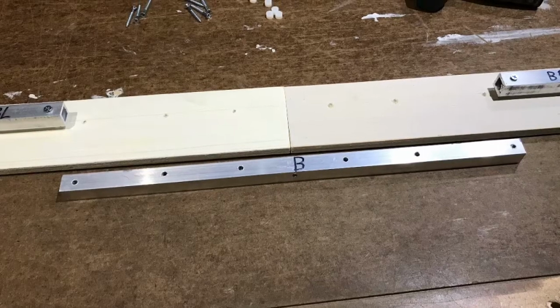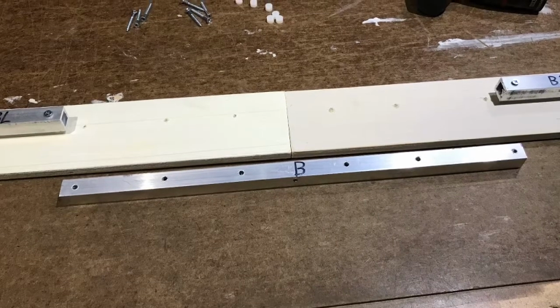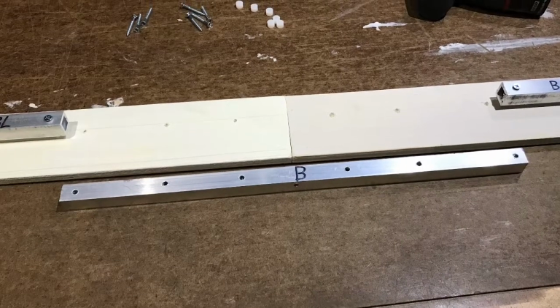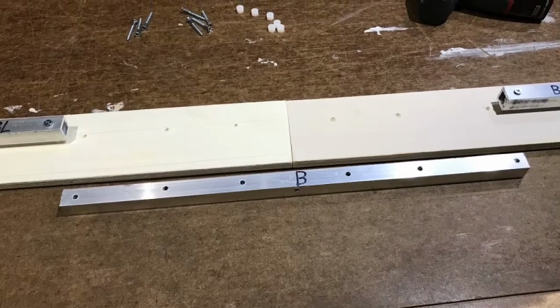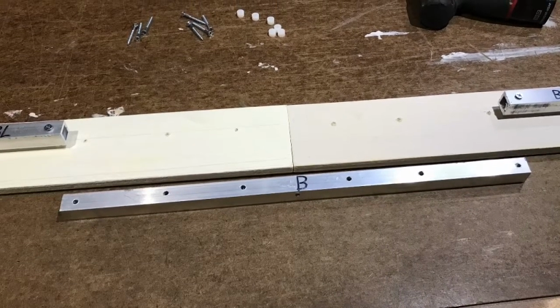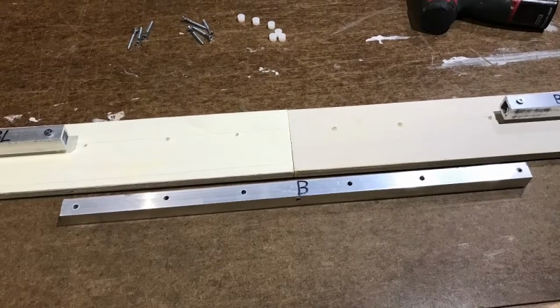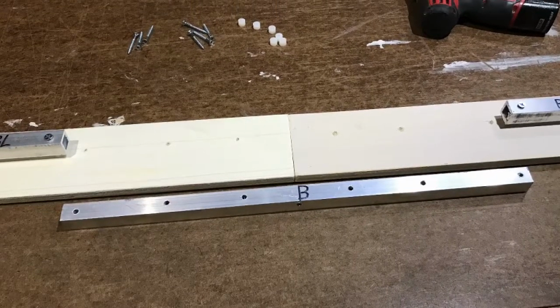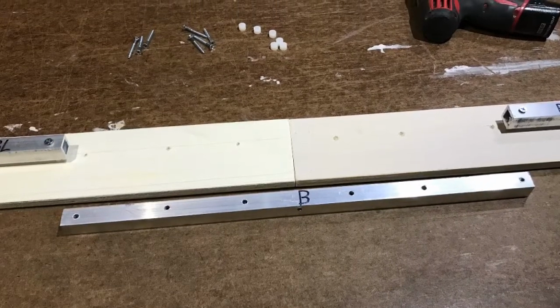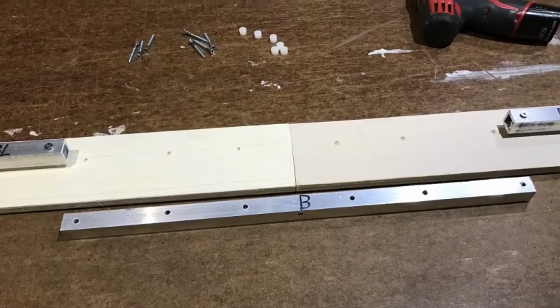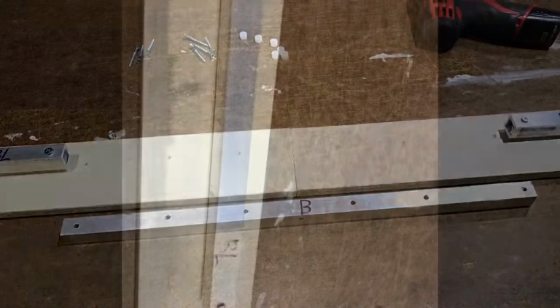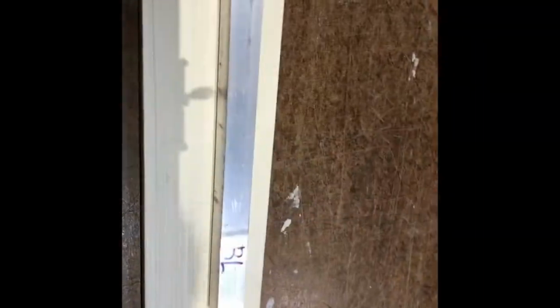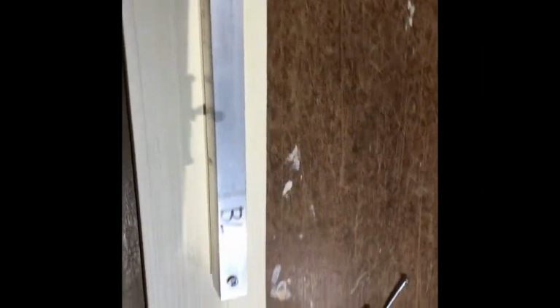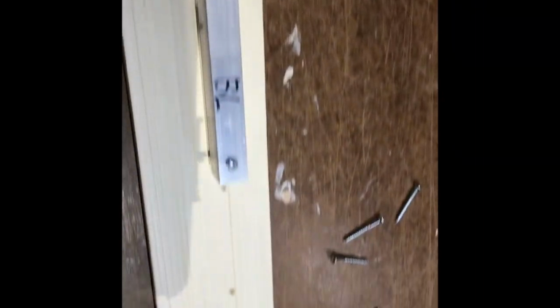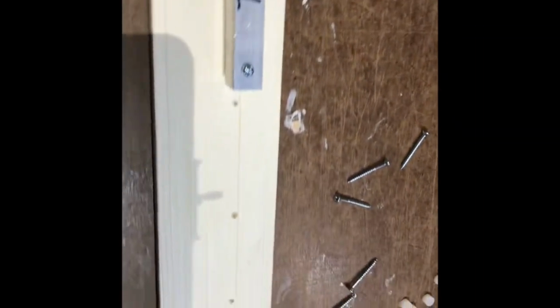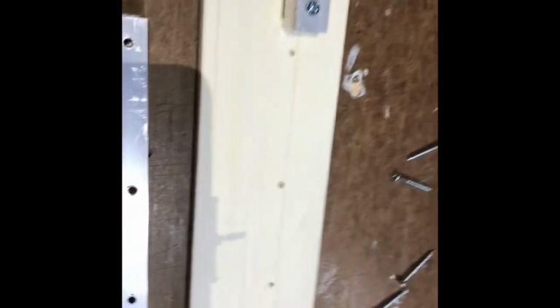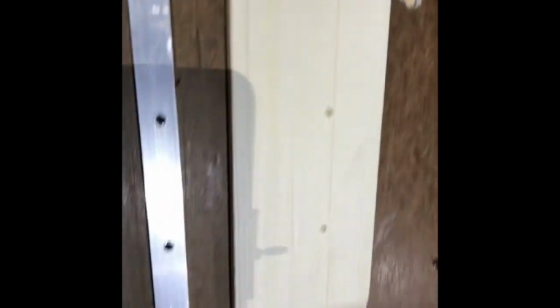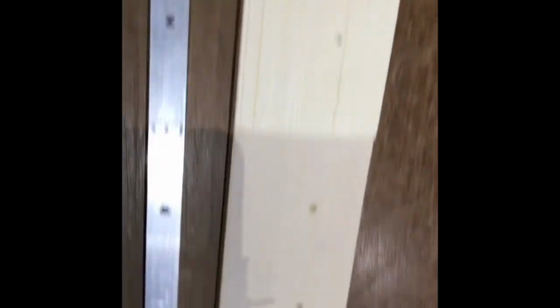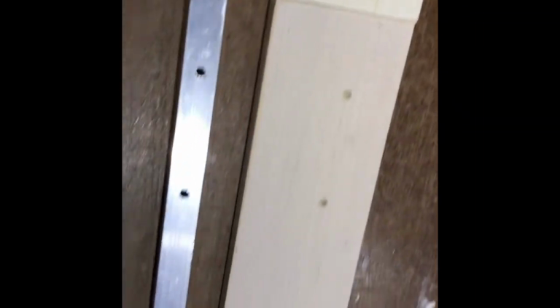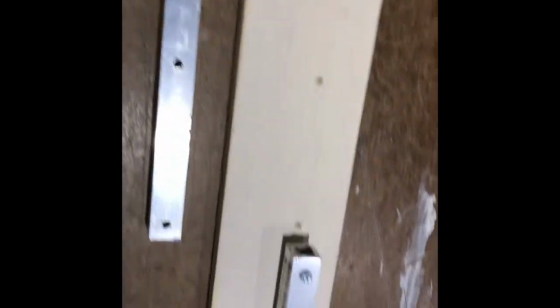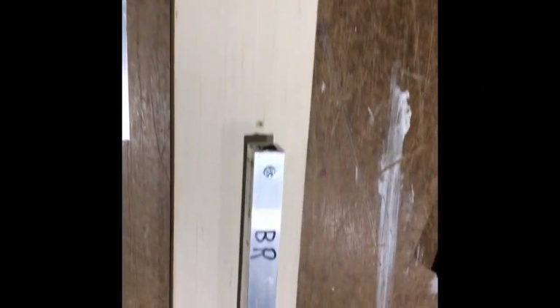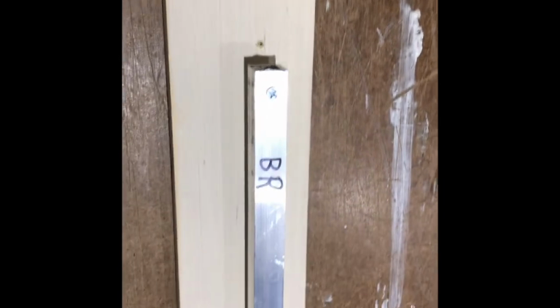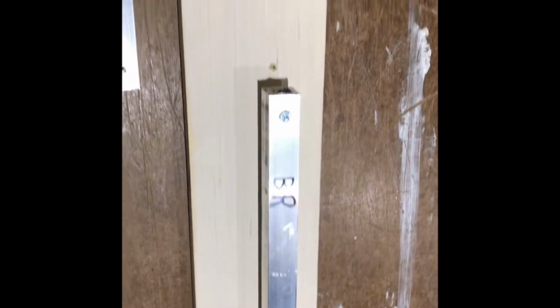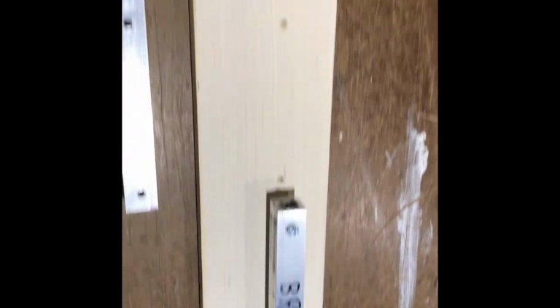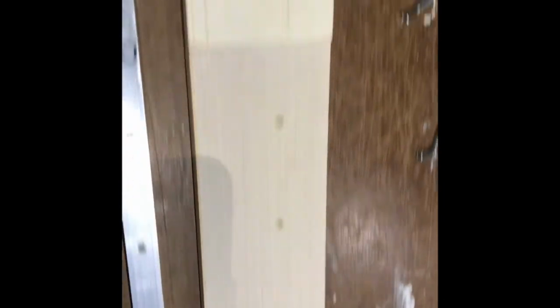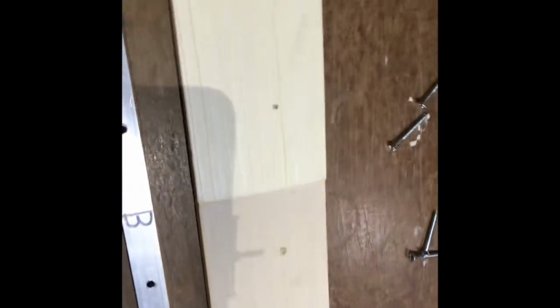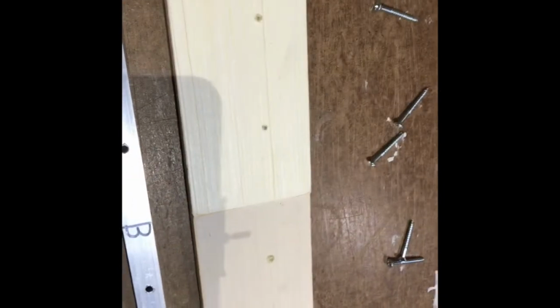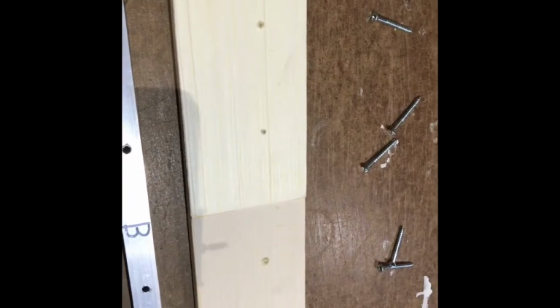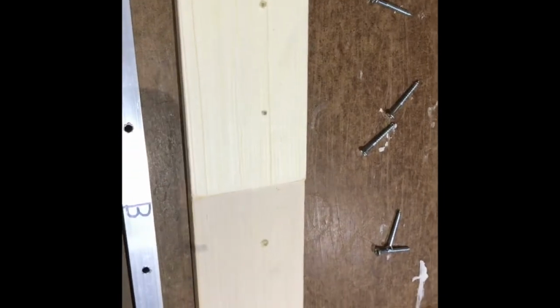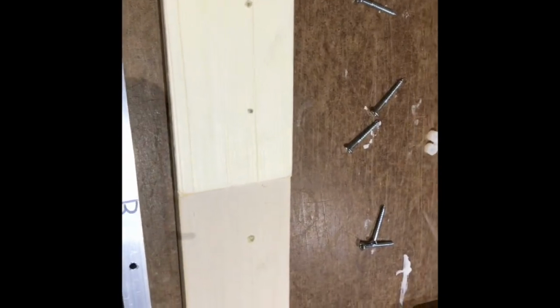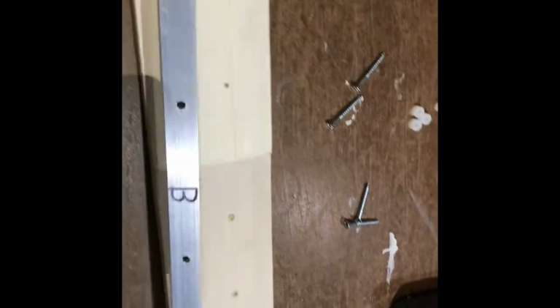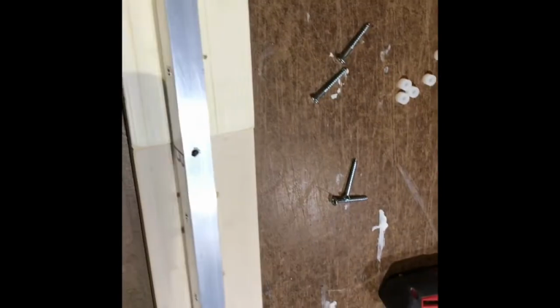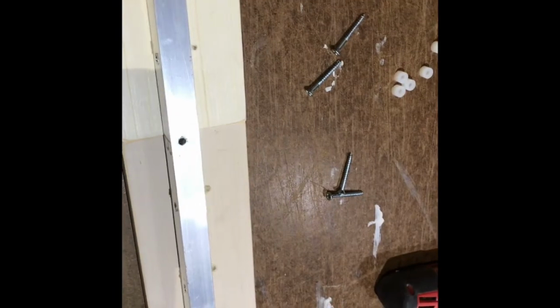Today I'm going to show you how to put together an edgeless screen. First you're going to take your BL along with your B and your BR. You'll be connecting the BL to the BR with the B.